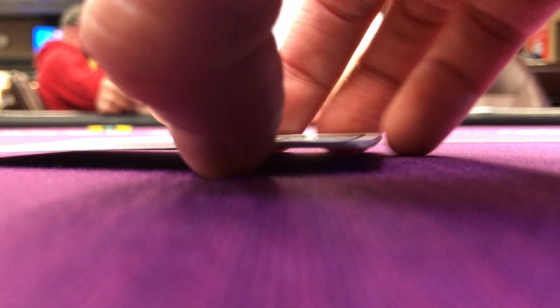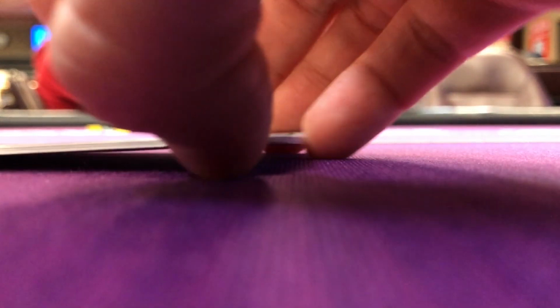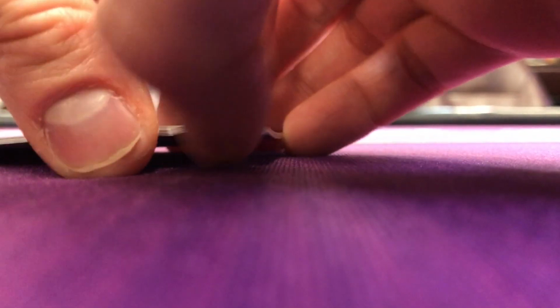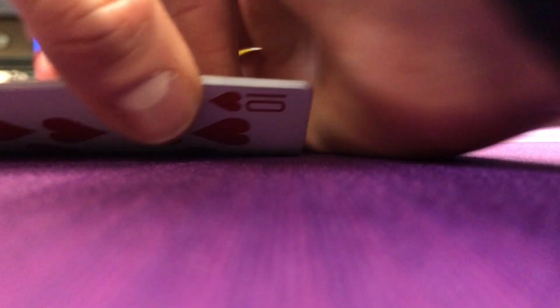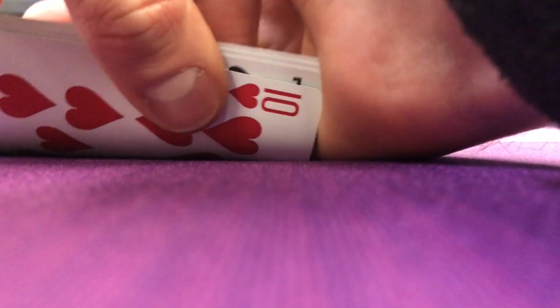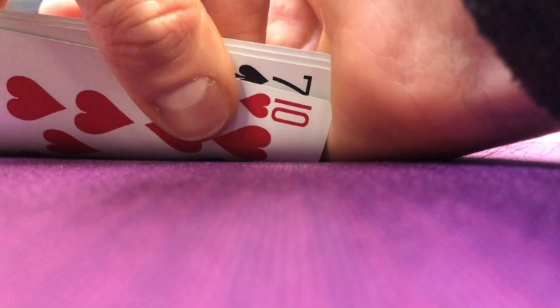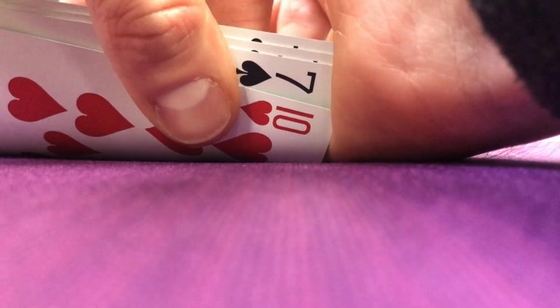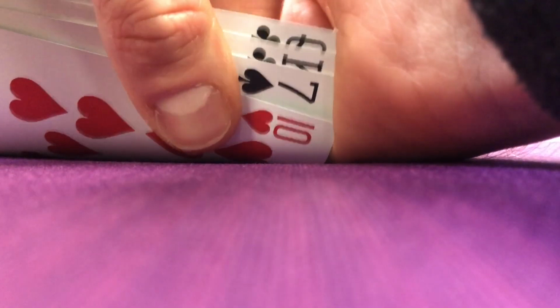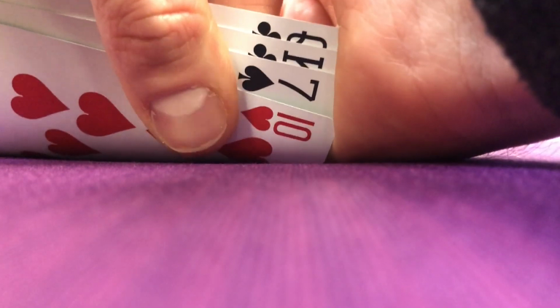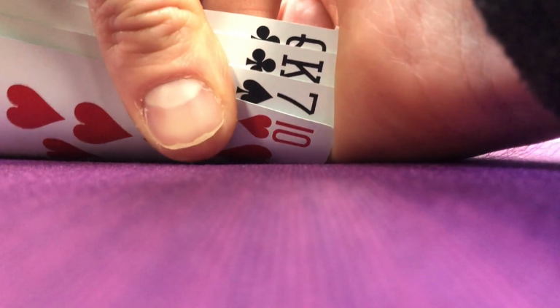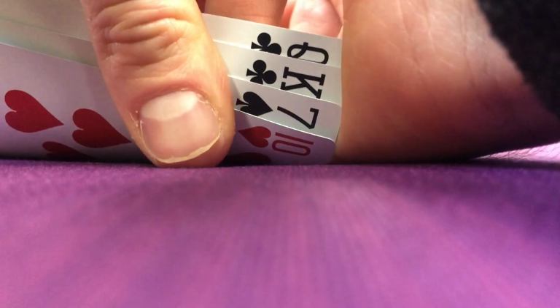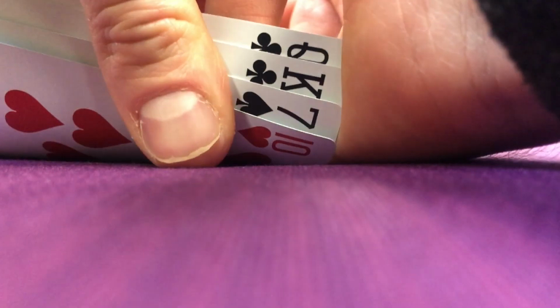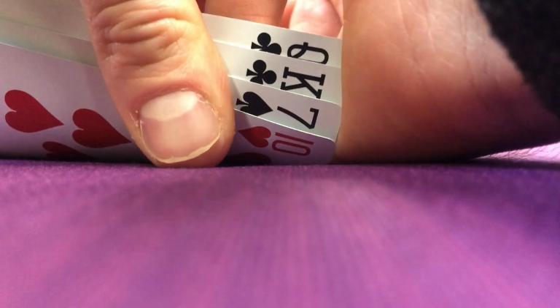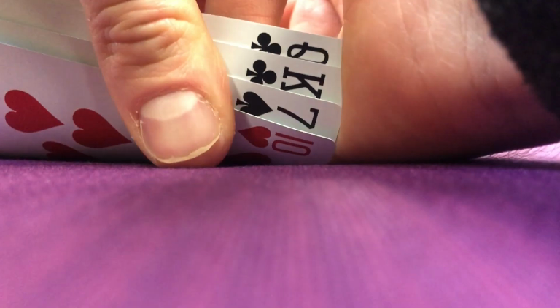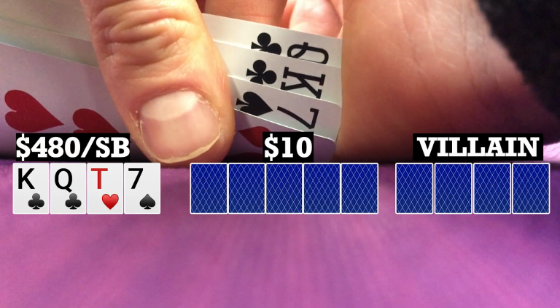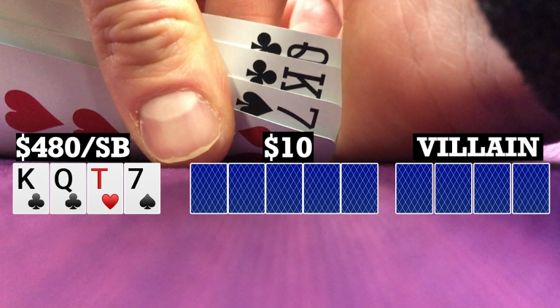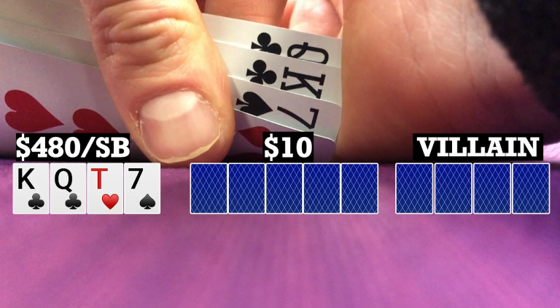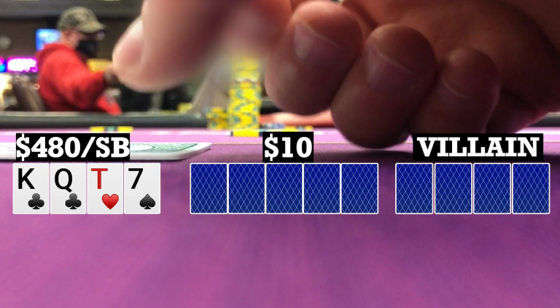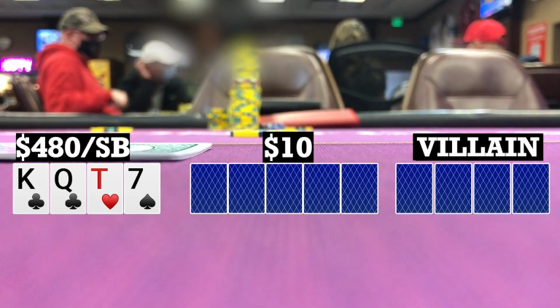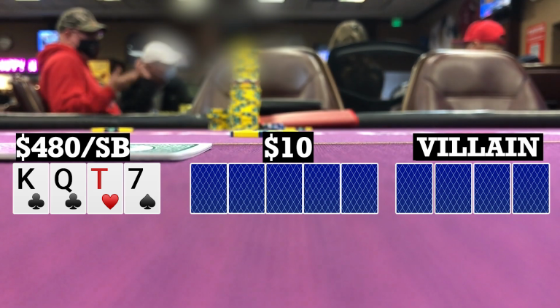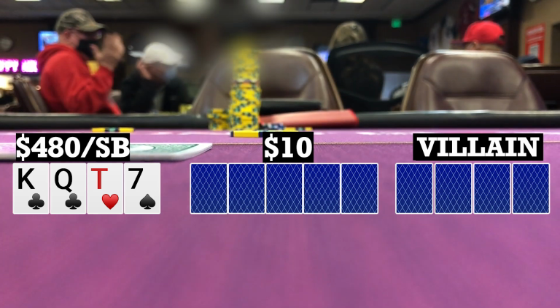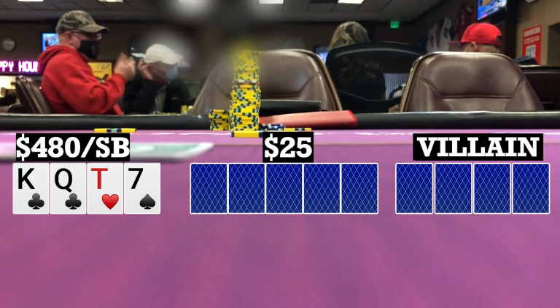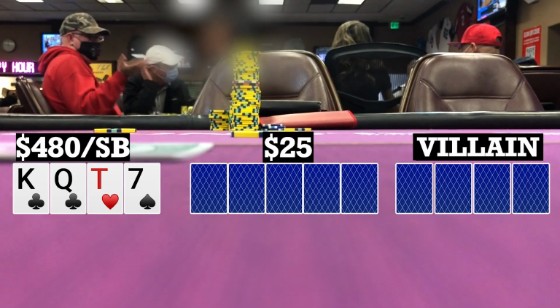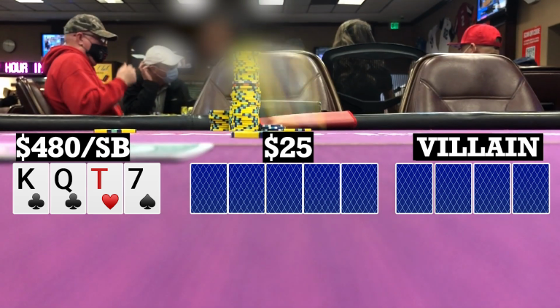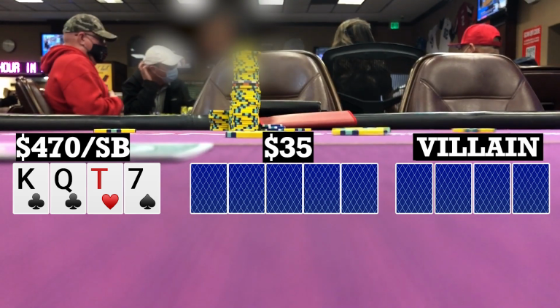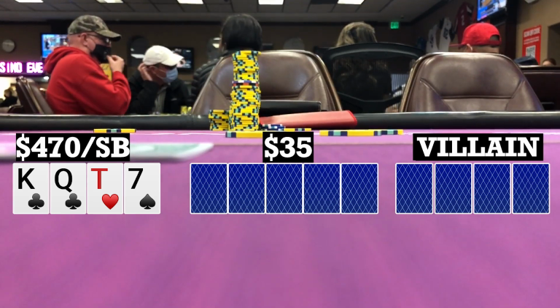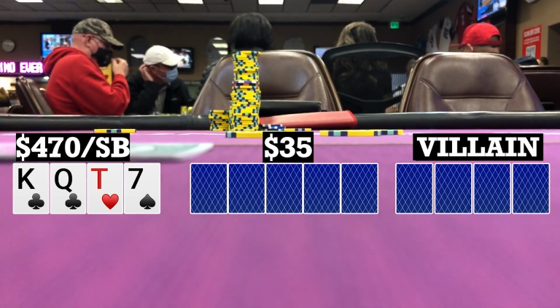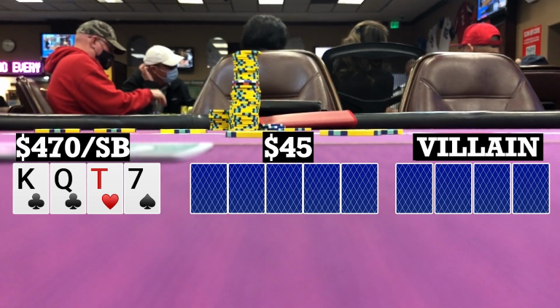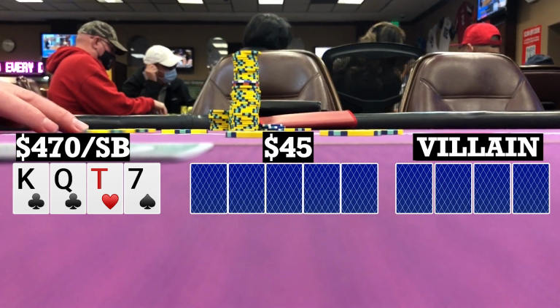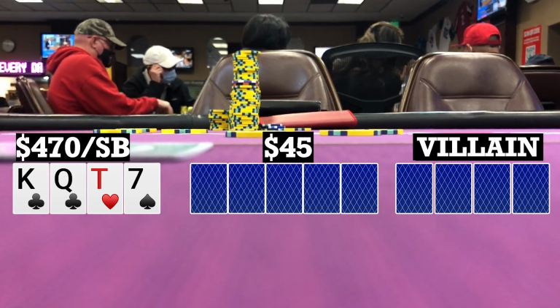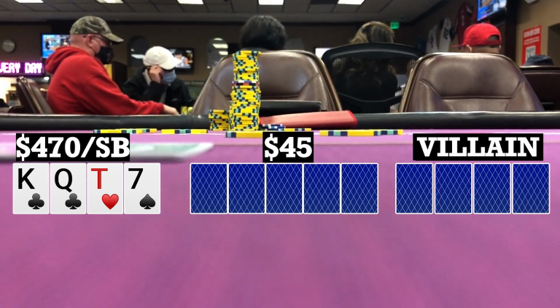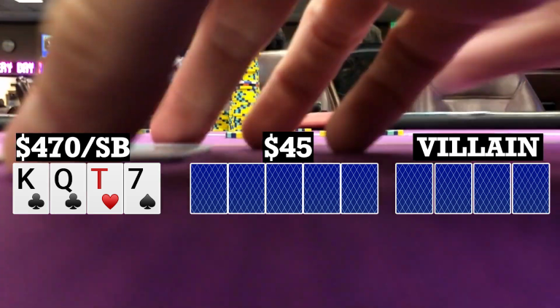Playing six-handed. First playable hand I look down at king-queen-10-7 single suited in the small blind. Late position makes it 15, I call, and the big blind calls. So we're going three ways to a flop.